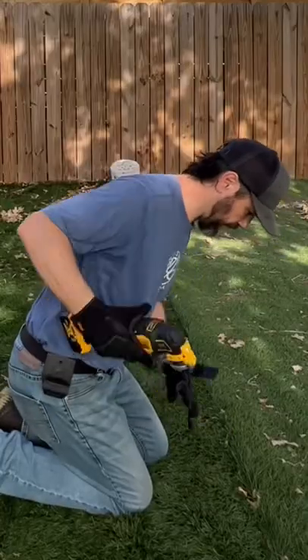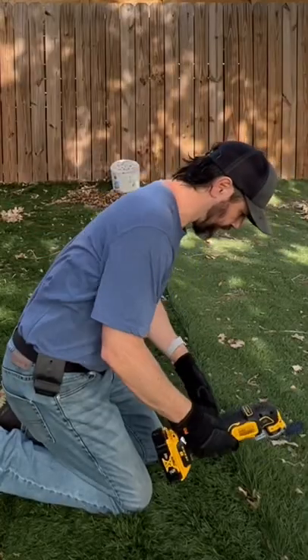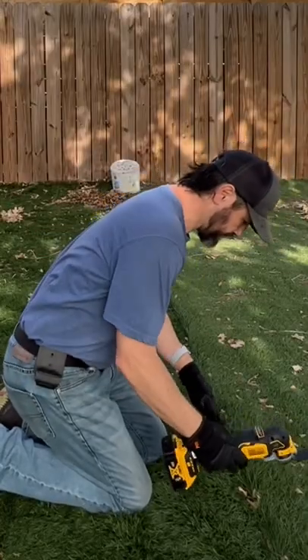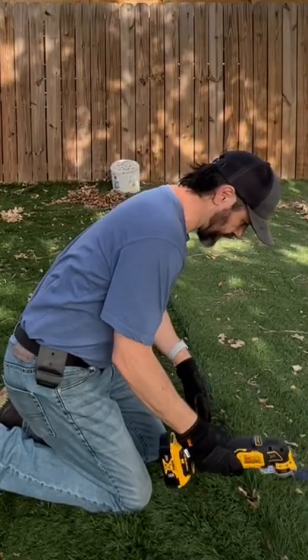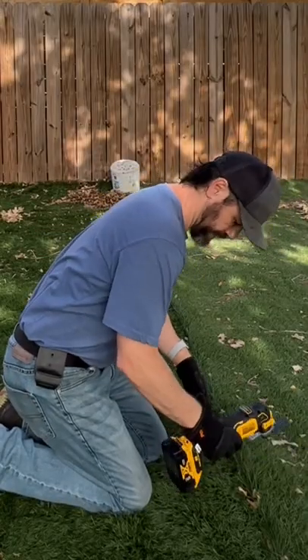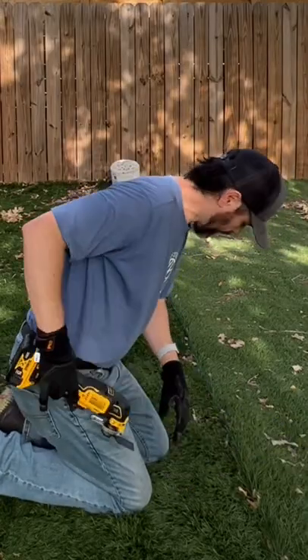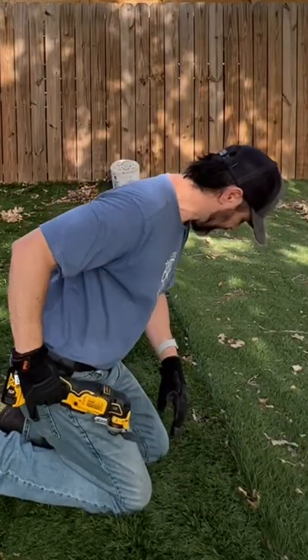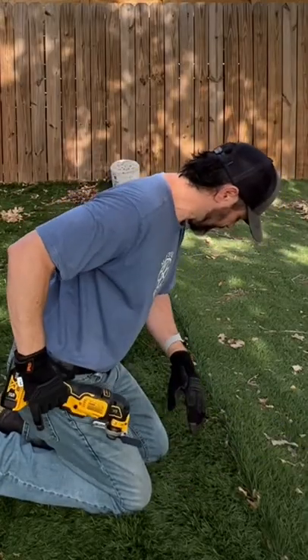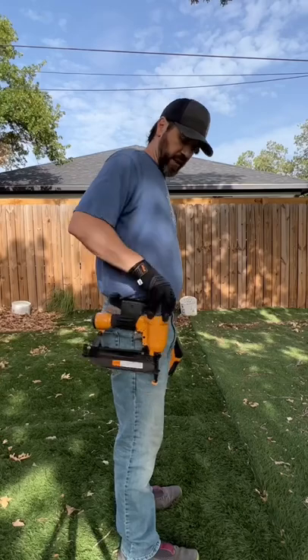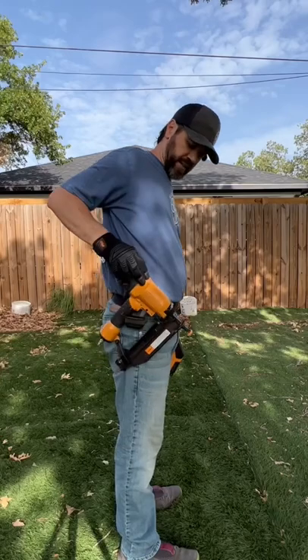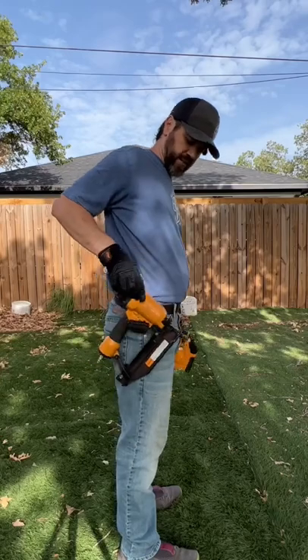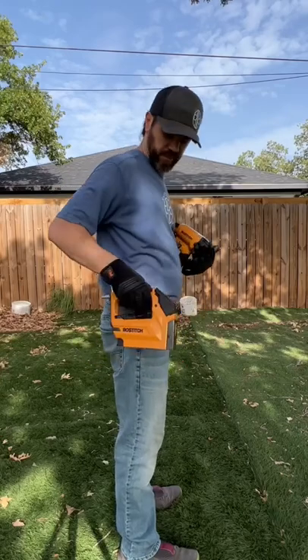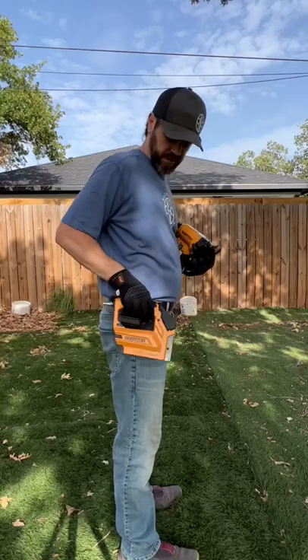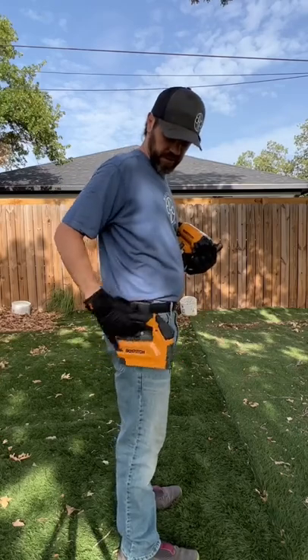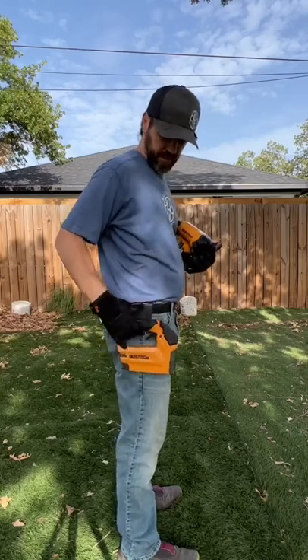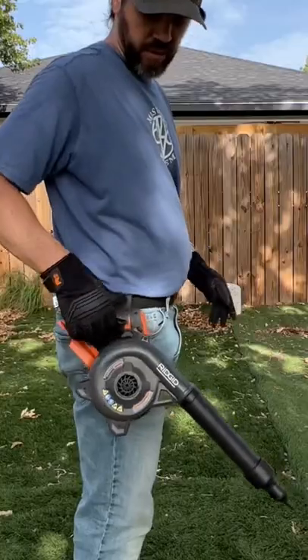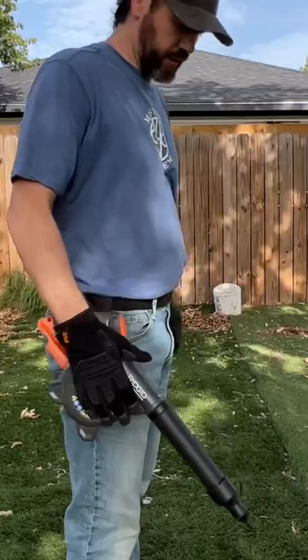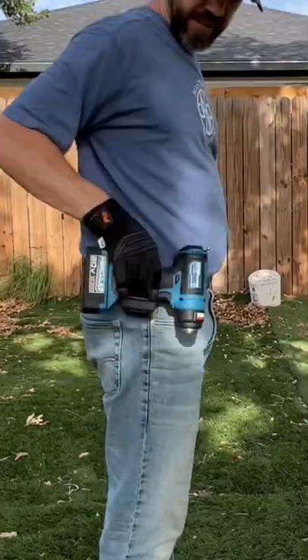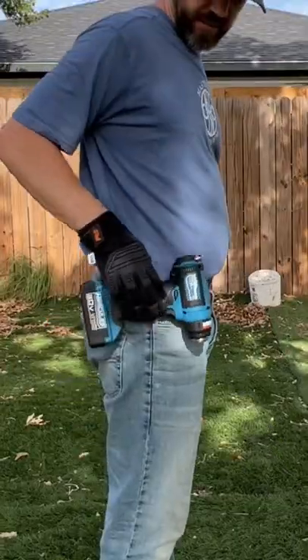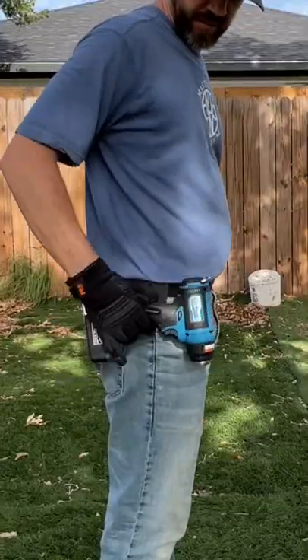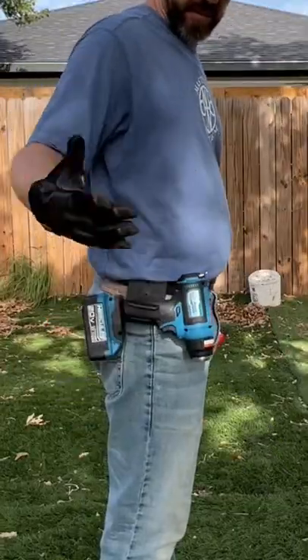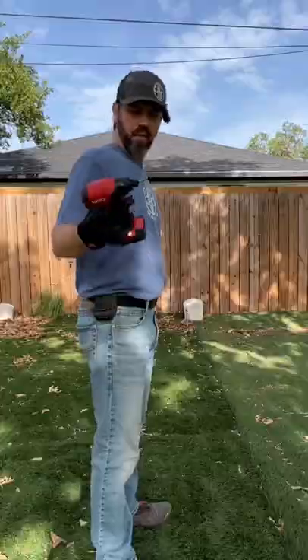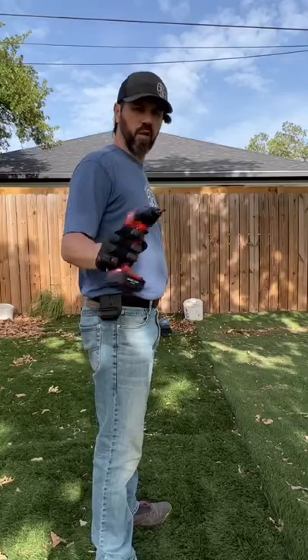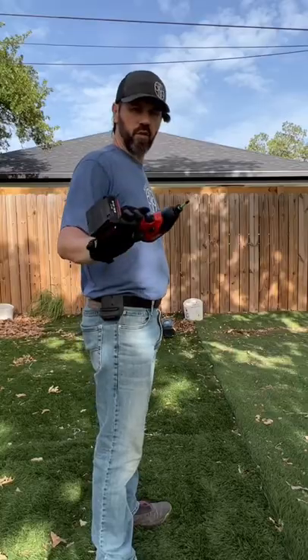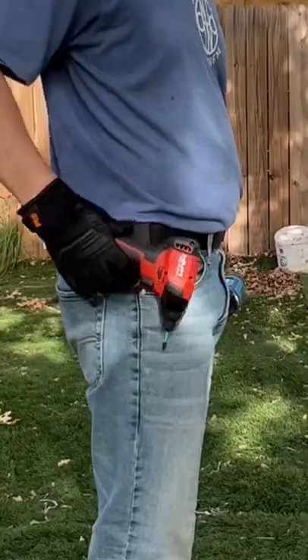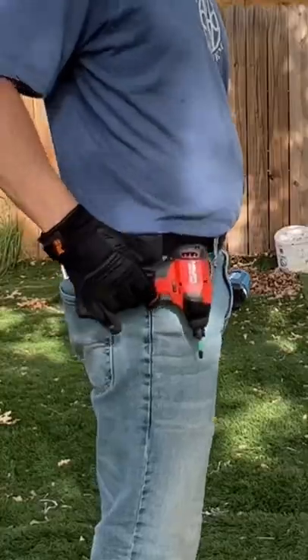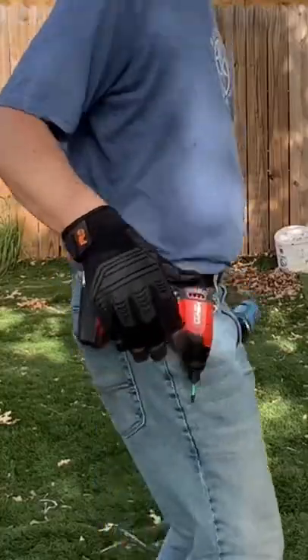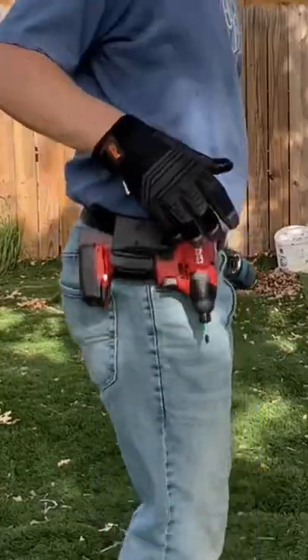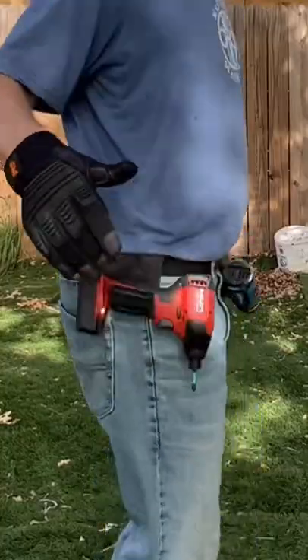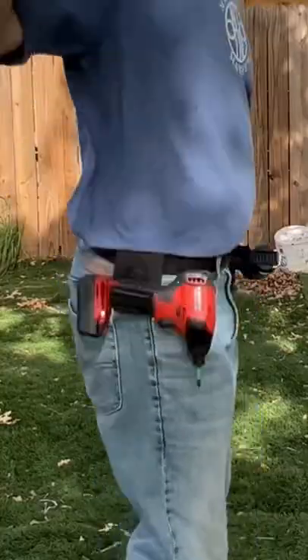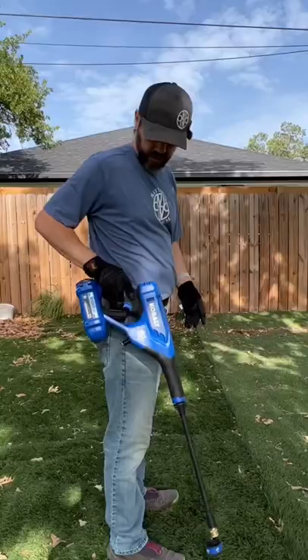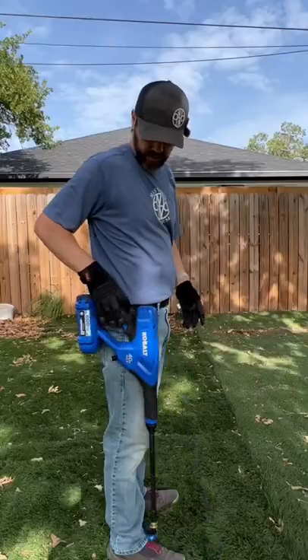You just pop it out and do your thing, pop it back in. Your brad nailers, your stapler gun. Leaf blower, heat gun. A little 12-volt holsters up just fine as well. Pressure washer.